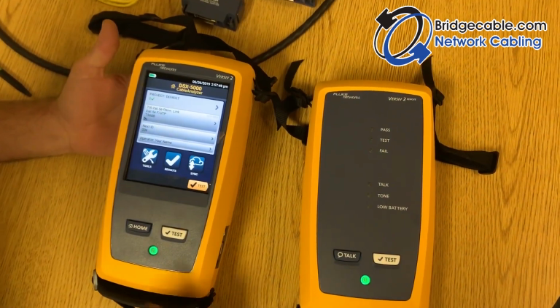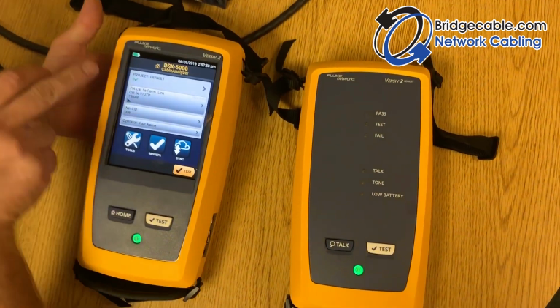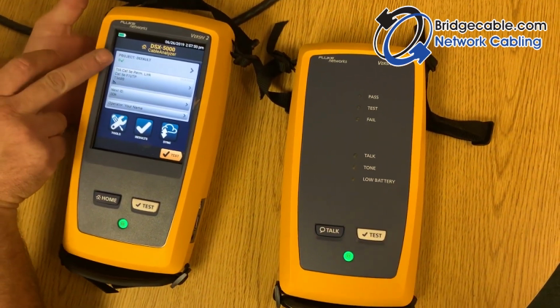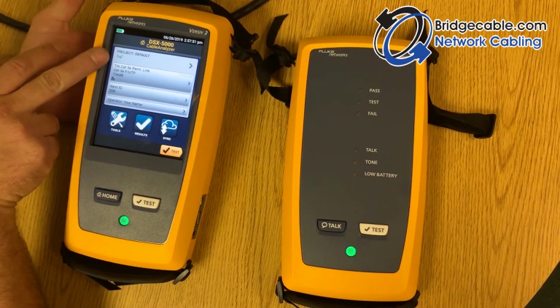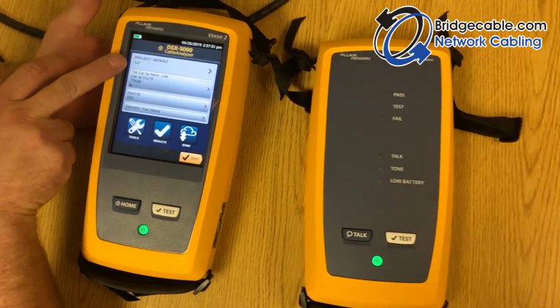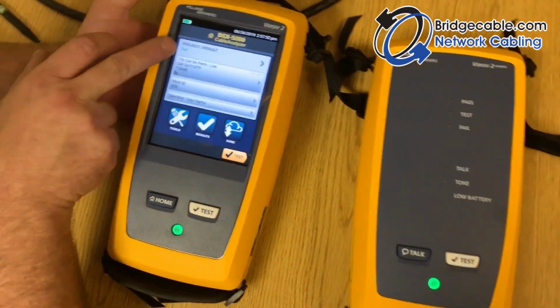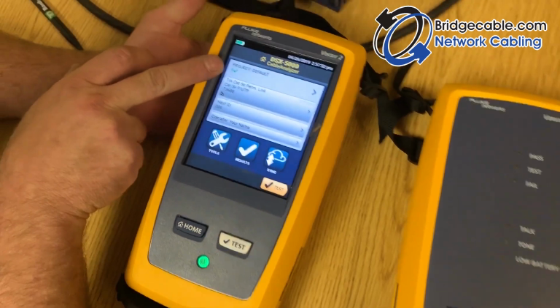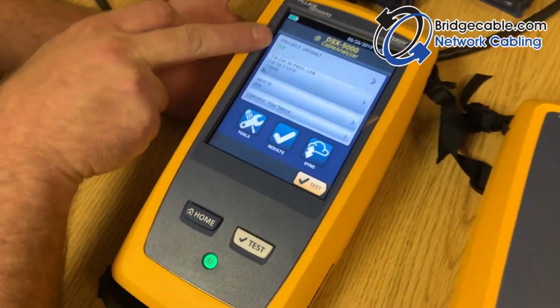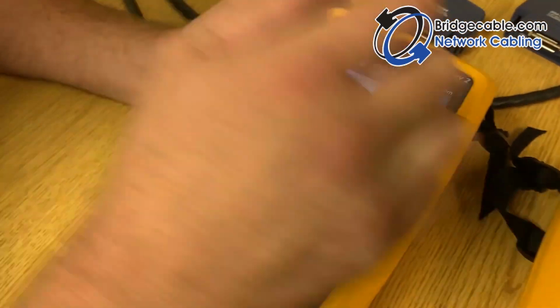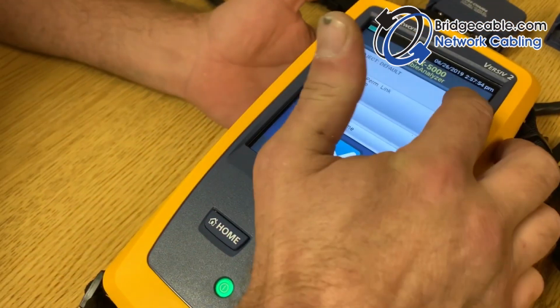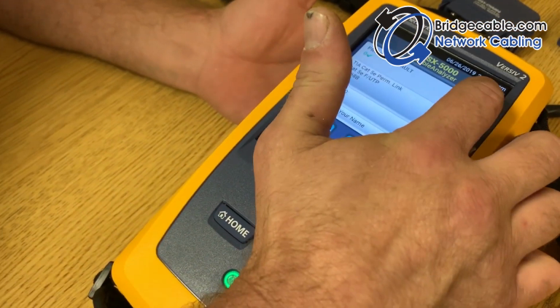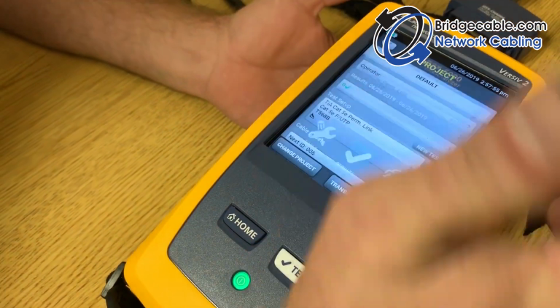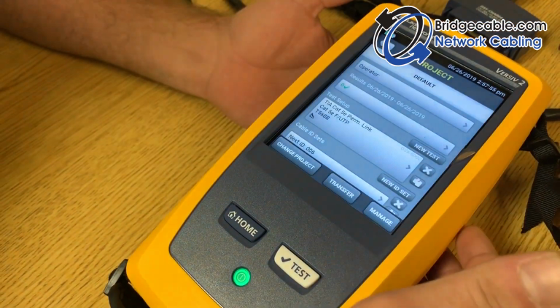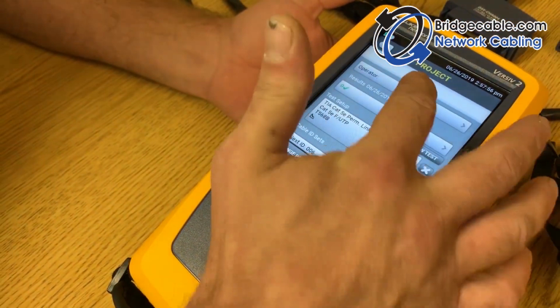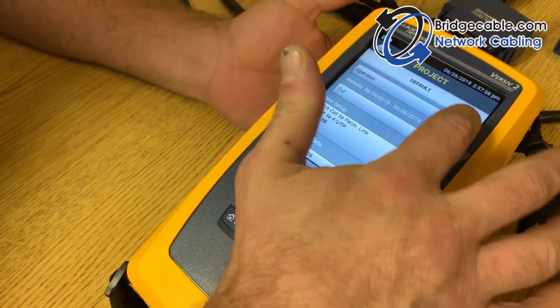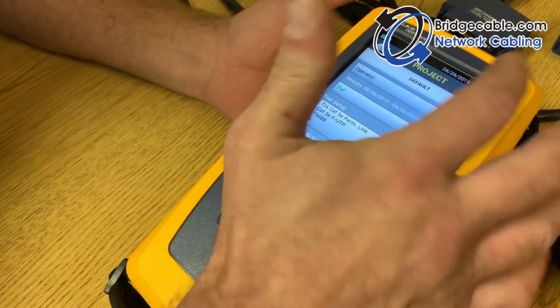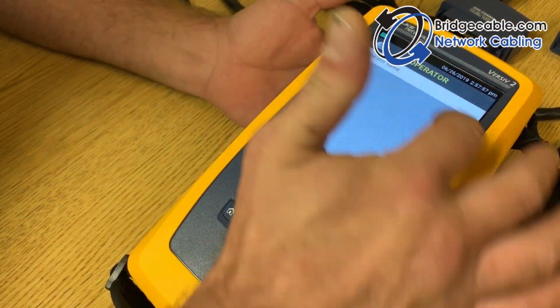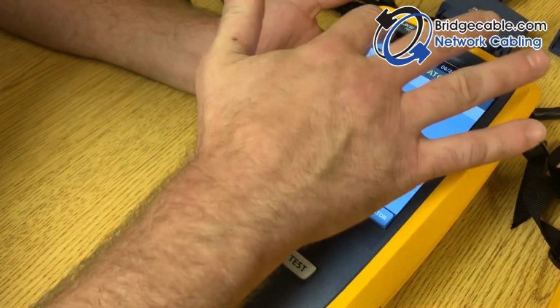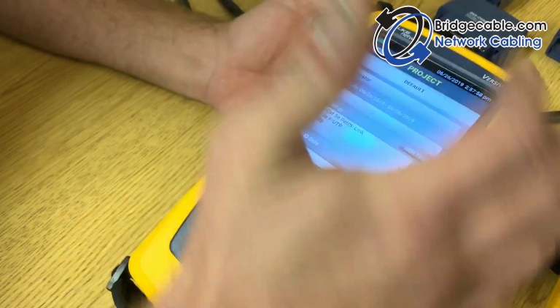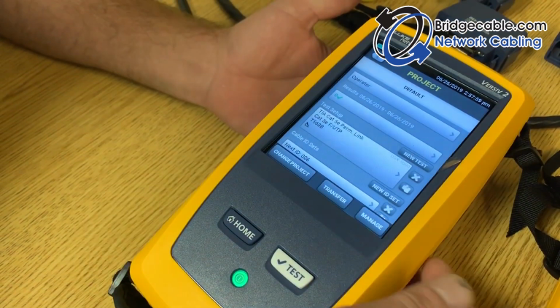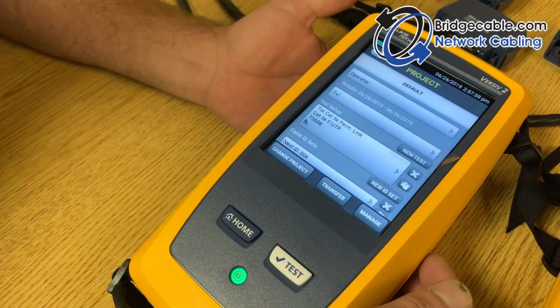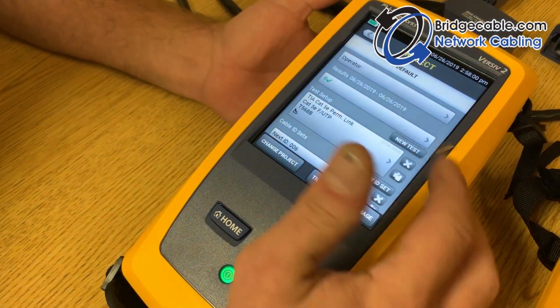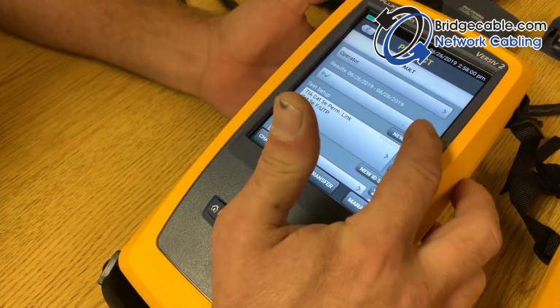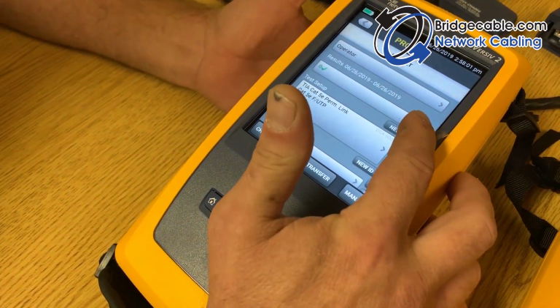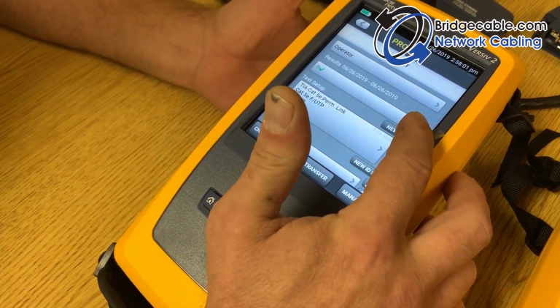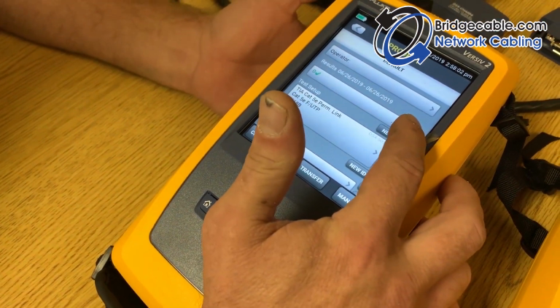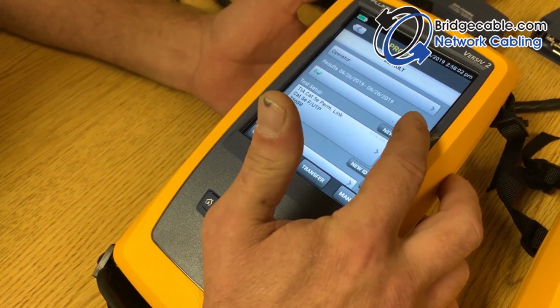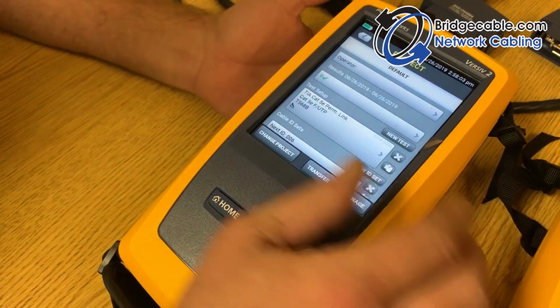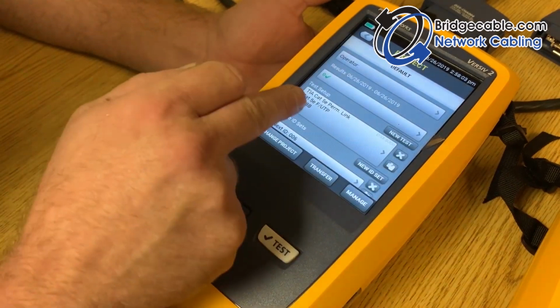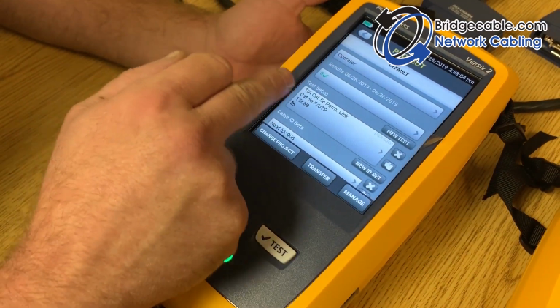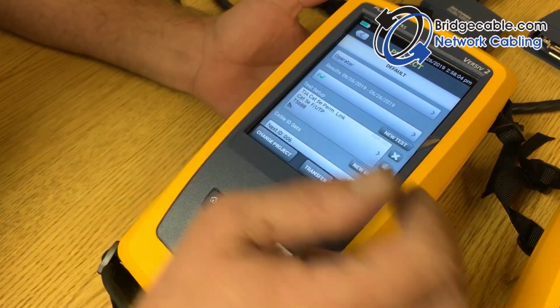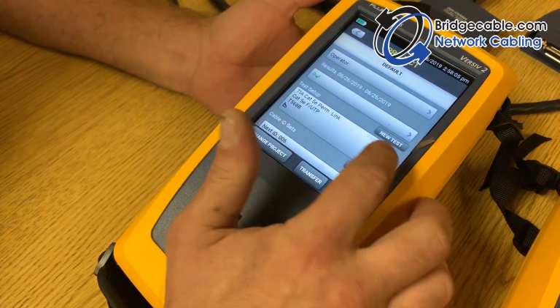On the analyzer you can see your project — right now it's listed as default. By pressing the home screen buttons you can change the operator's name, and you can see all your results that you'll be accumulating as you're testing.